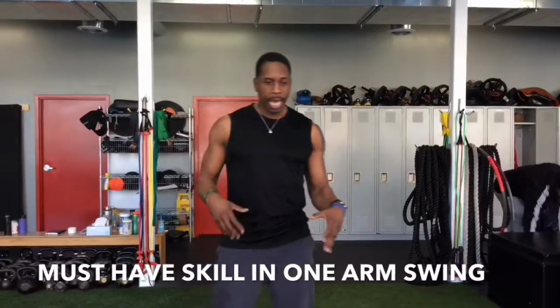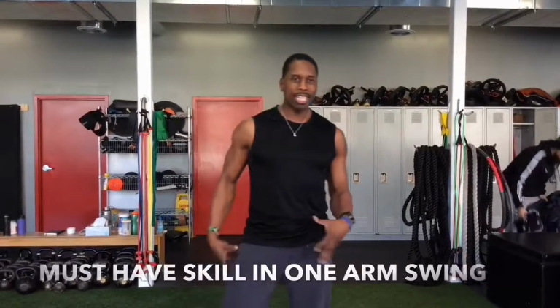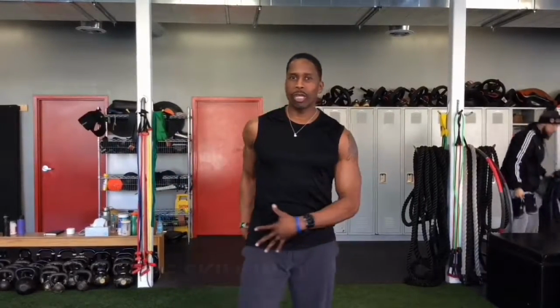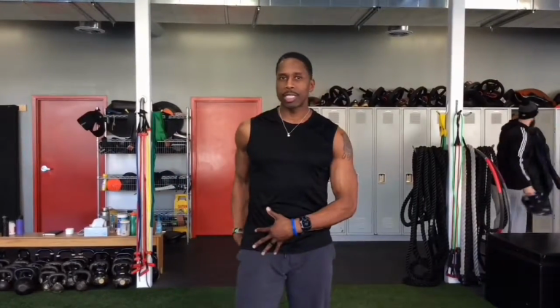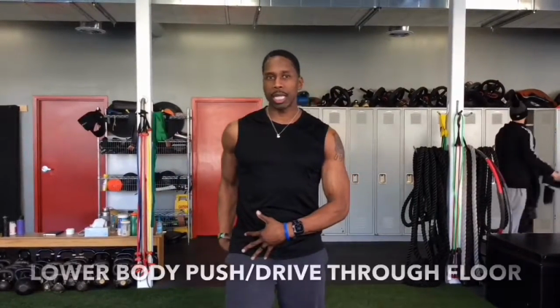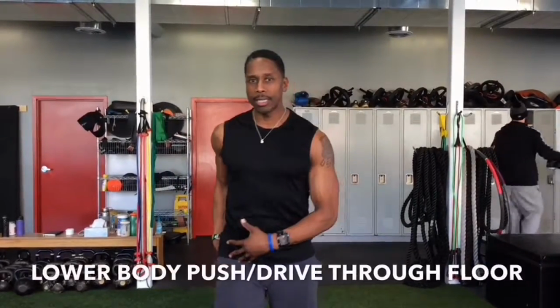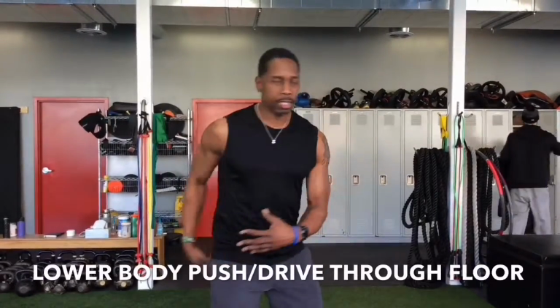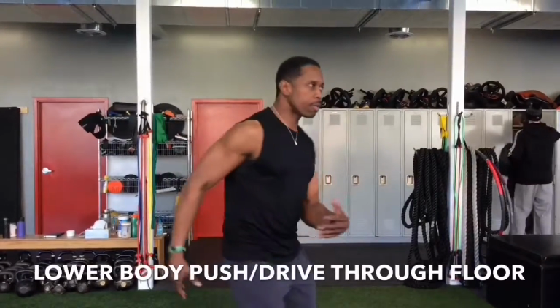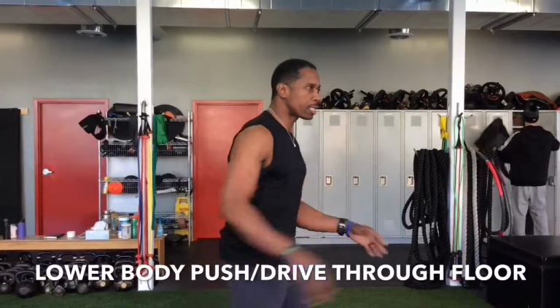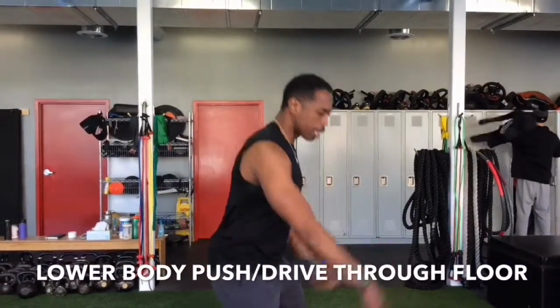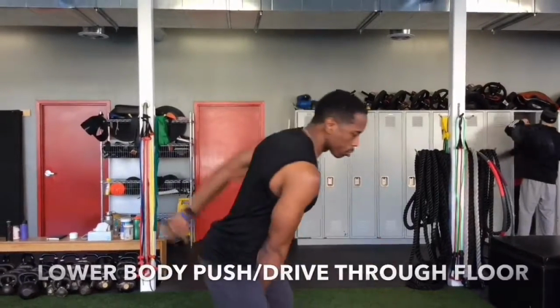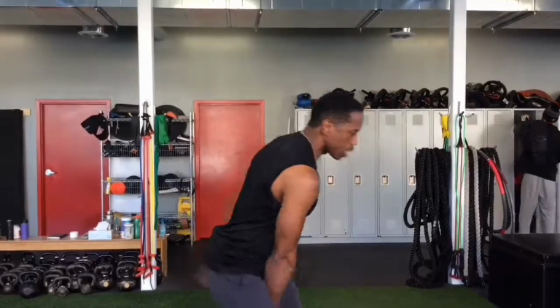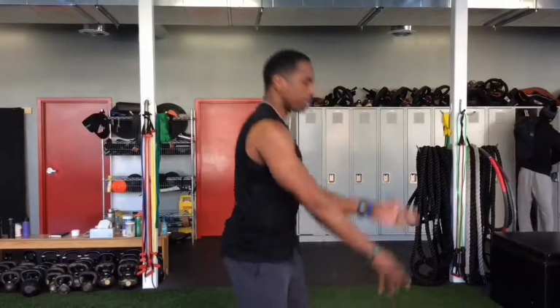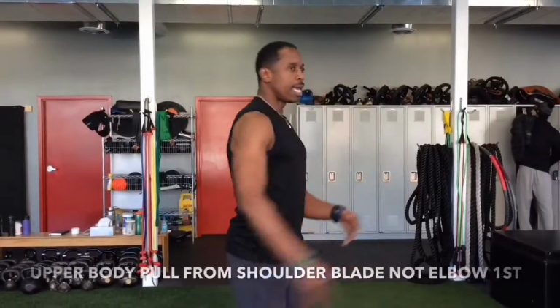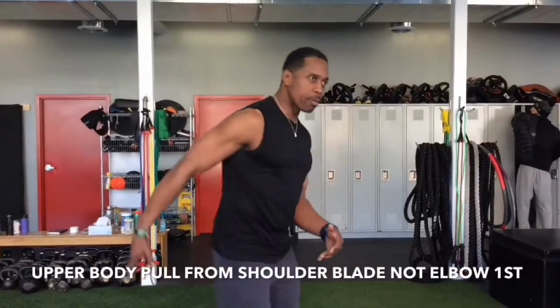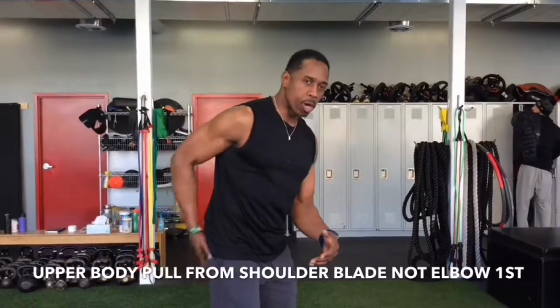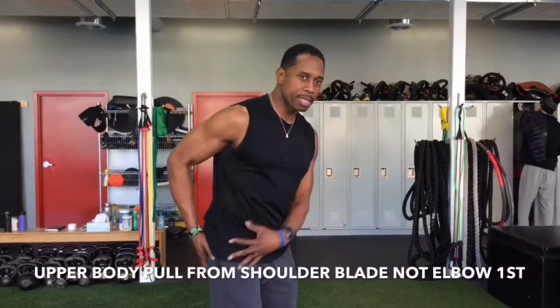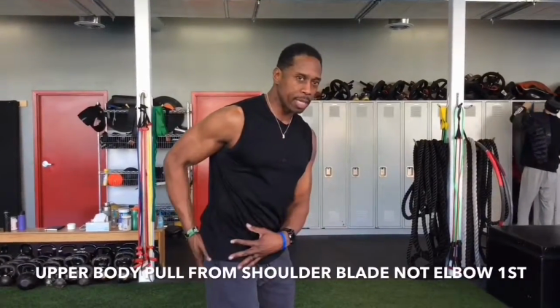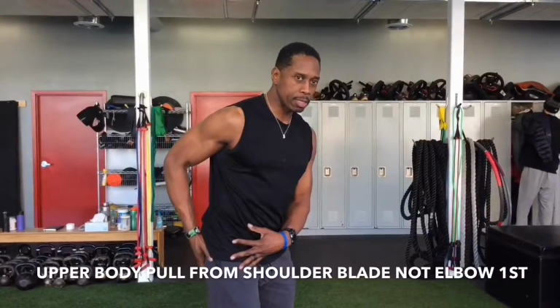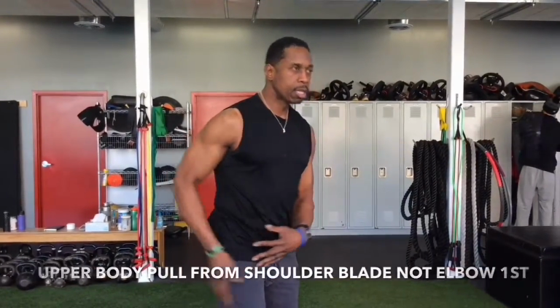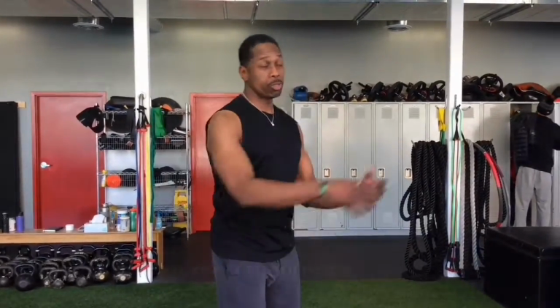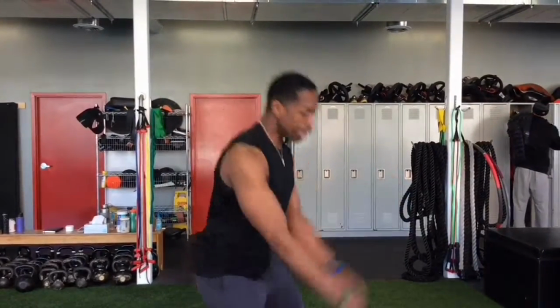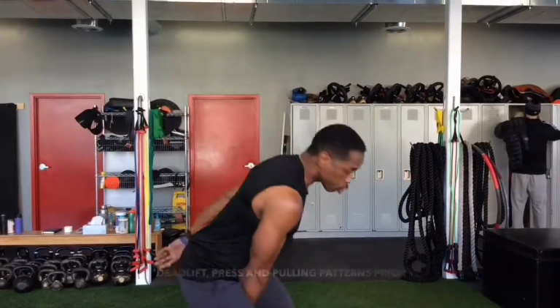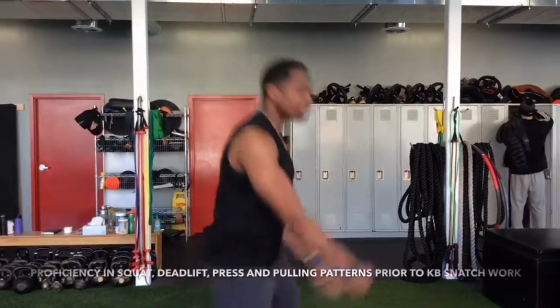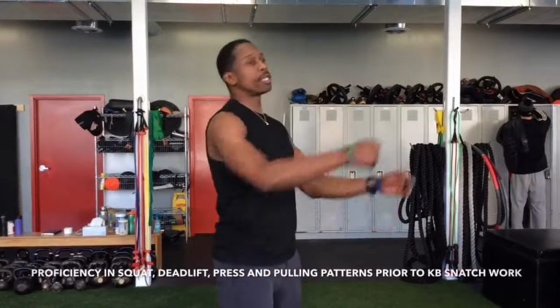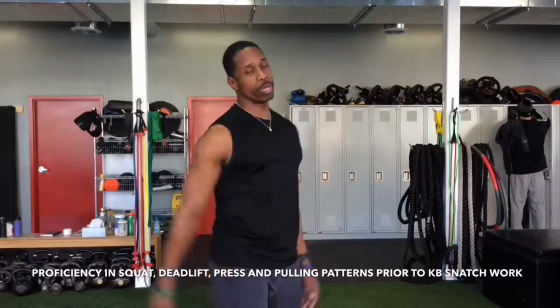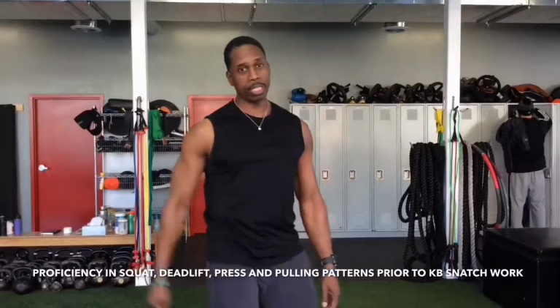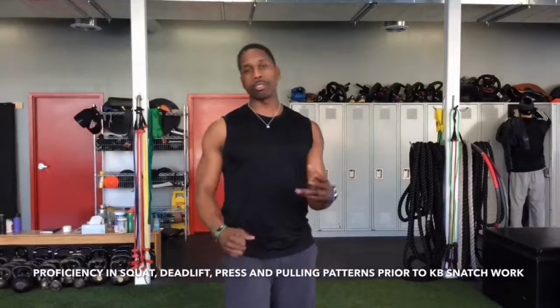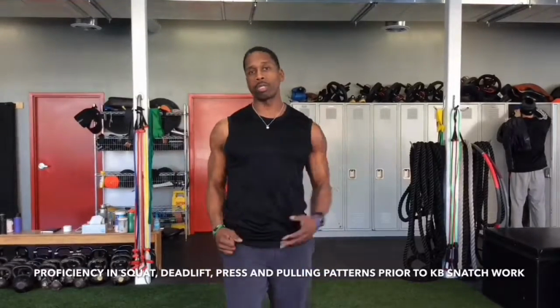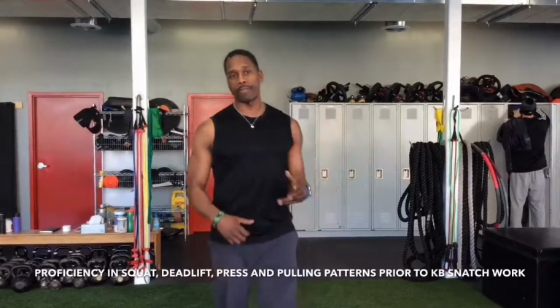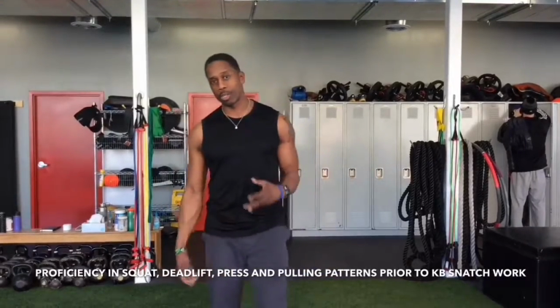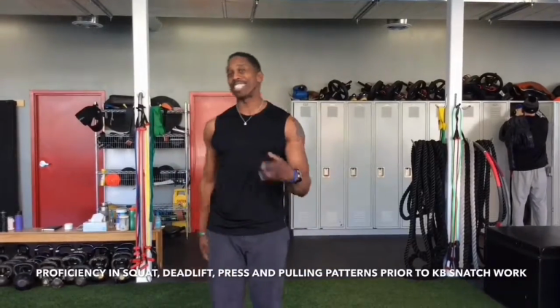And as it relates to the legs, because it's the kettlebell swing it's going to be more hip dominant, but you can make it squat dominant as well — it depends on your emphasis.